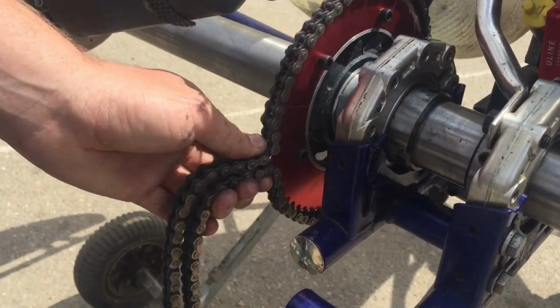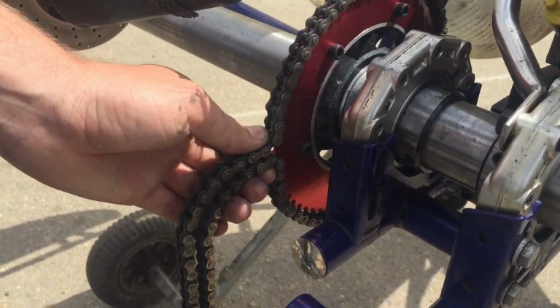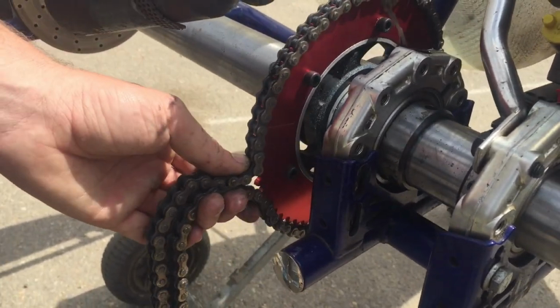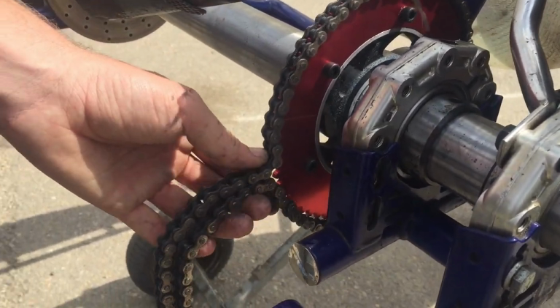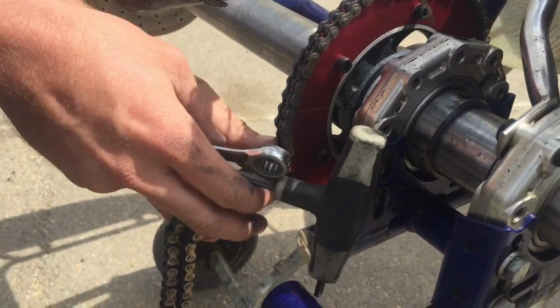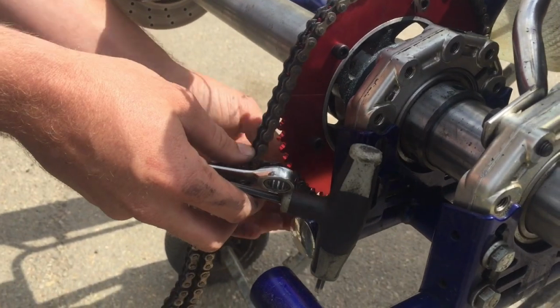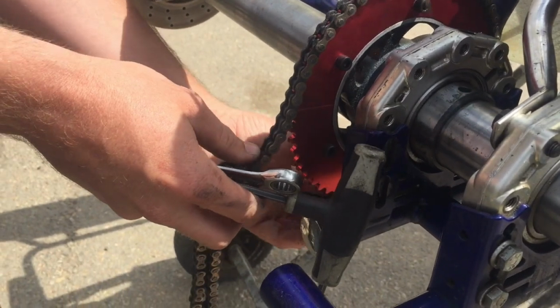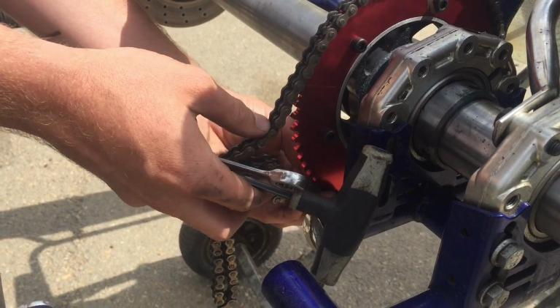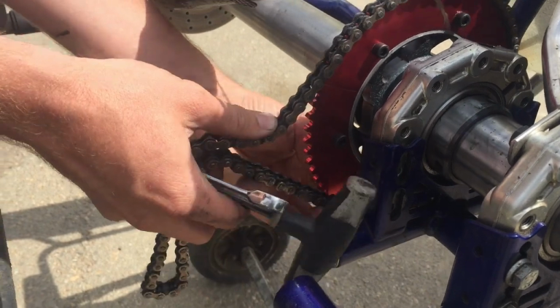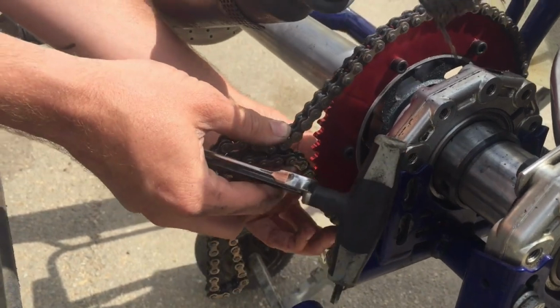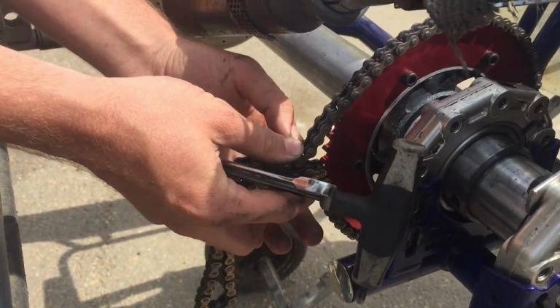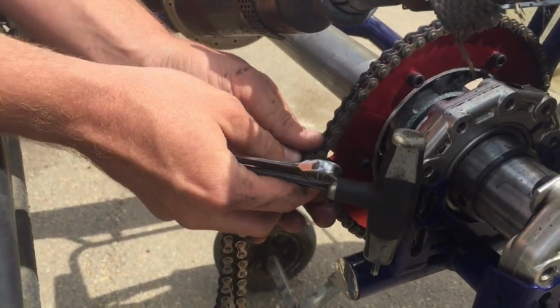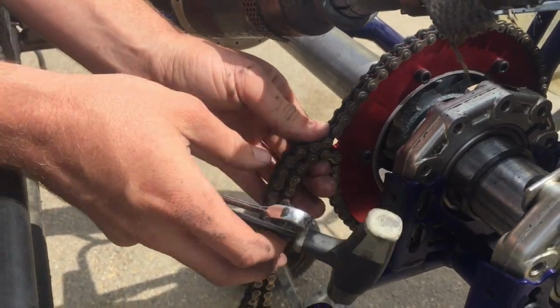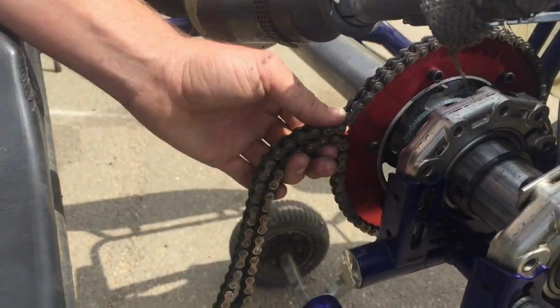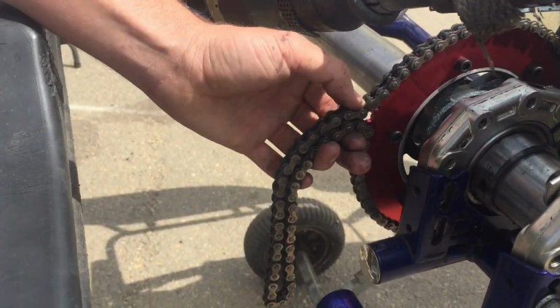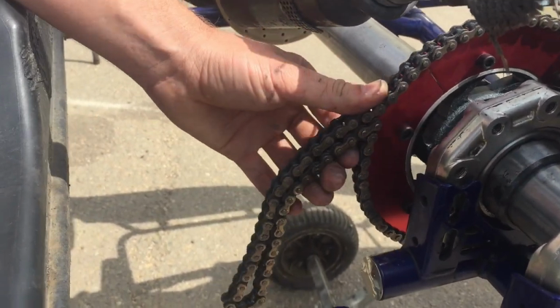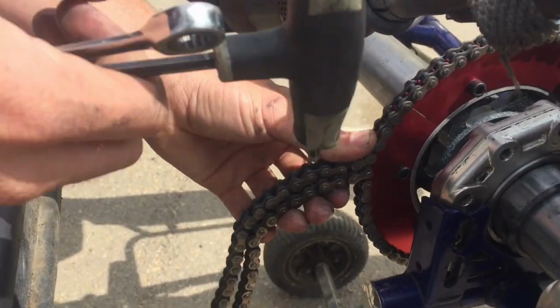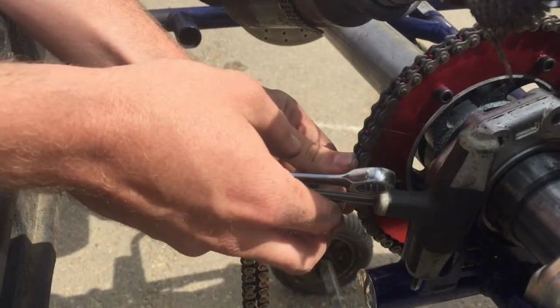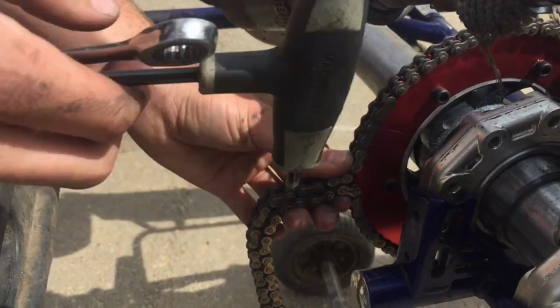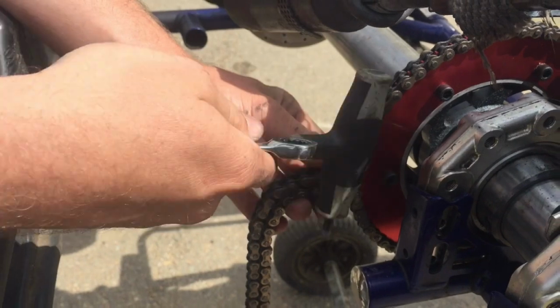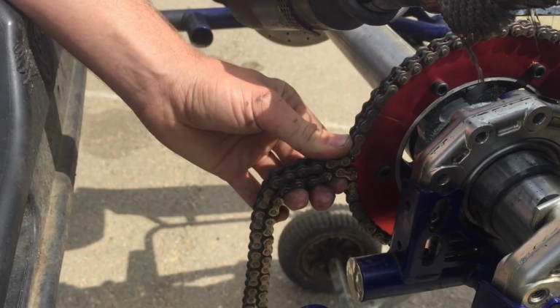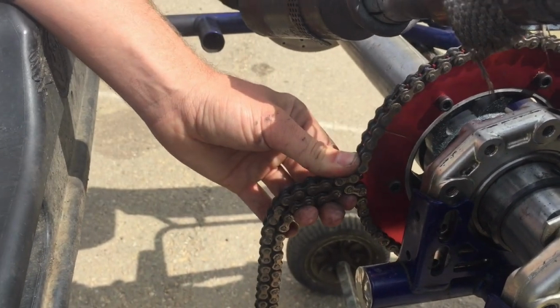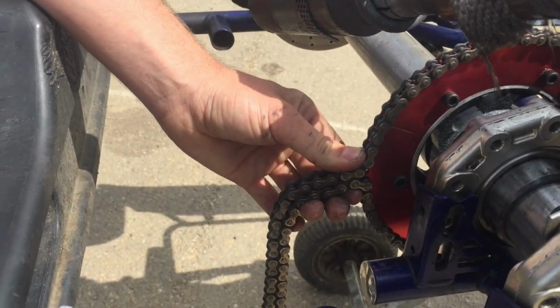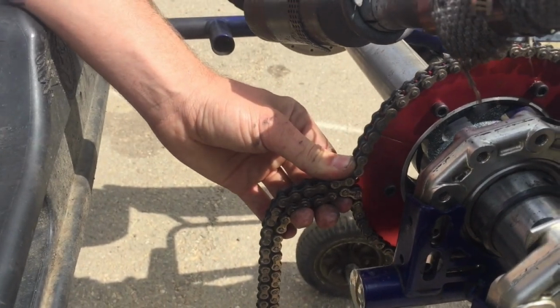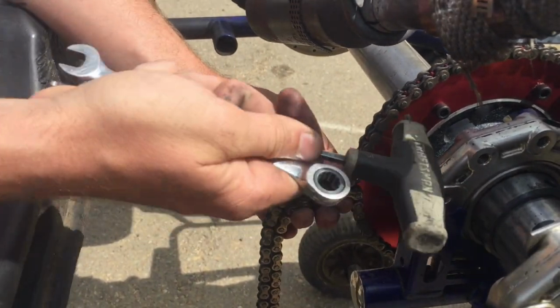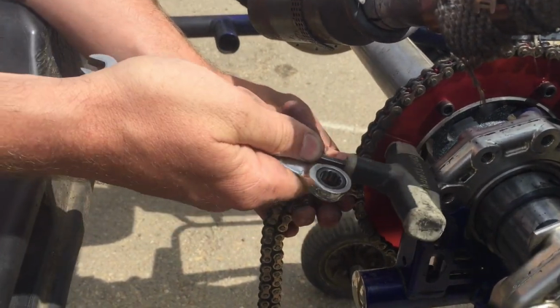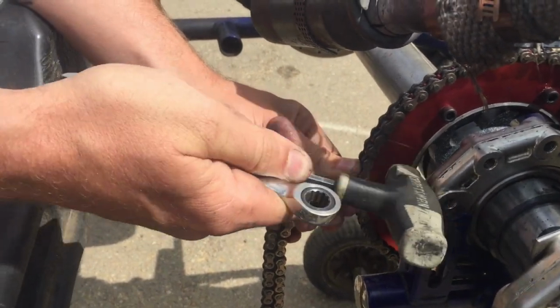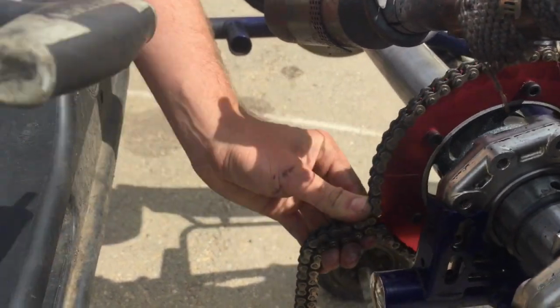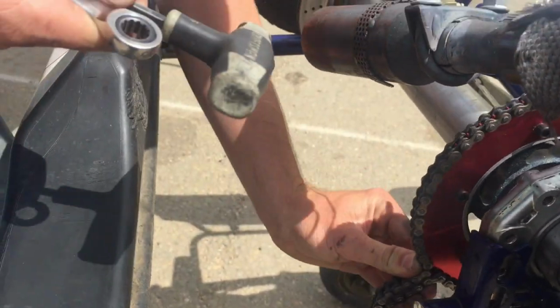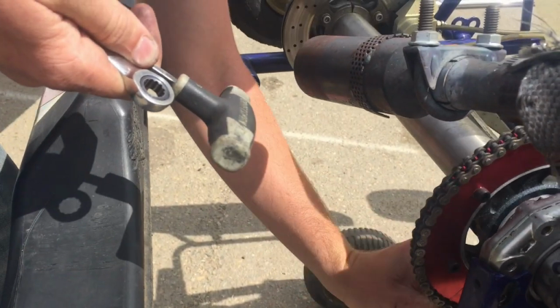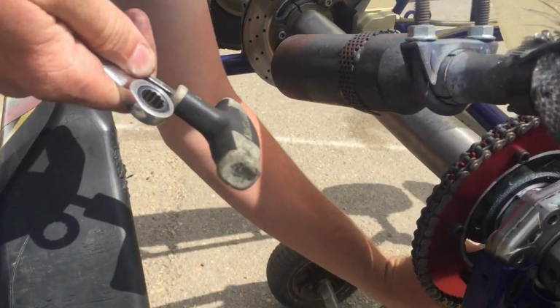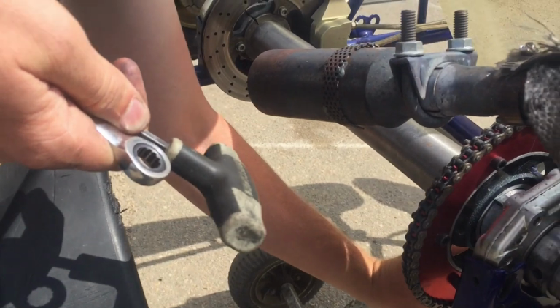What I like to do is wrap my chain around my sprocket once I have it mostly tight, similar to that, and get as many links in as you possibly can. And you can see the gap on this side is about the same as that one.